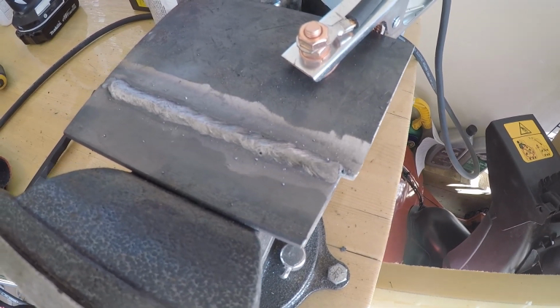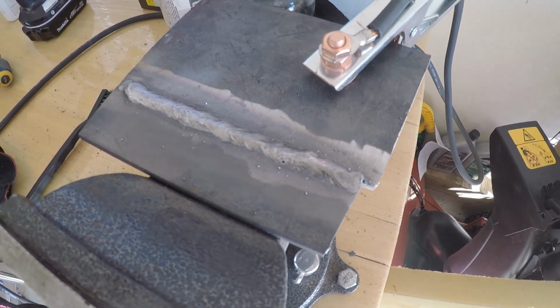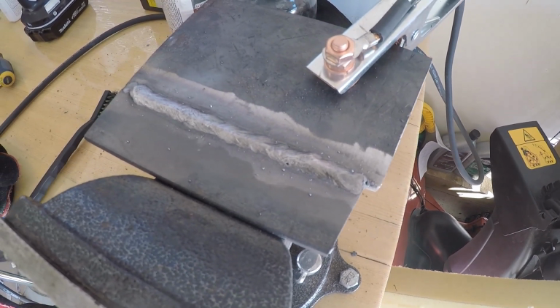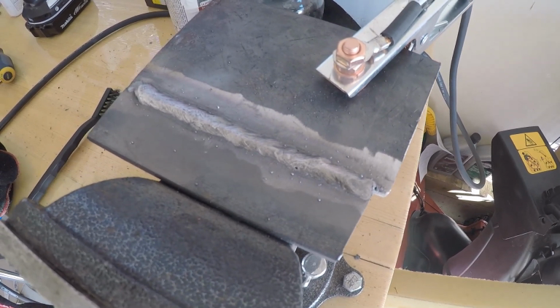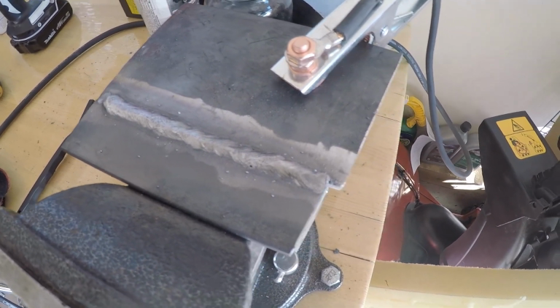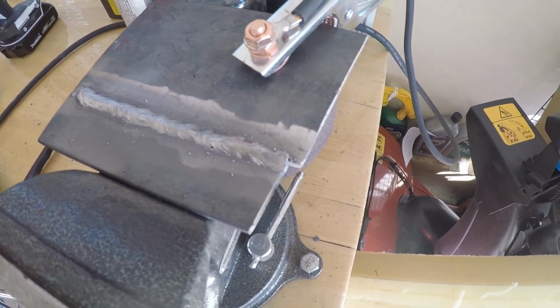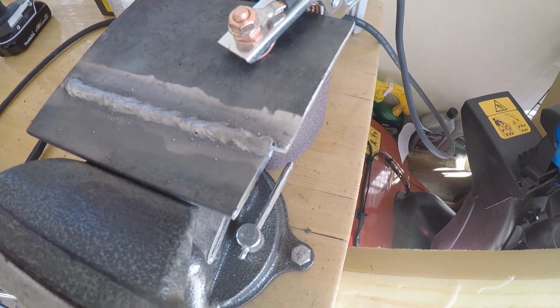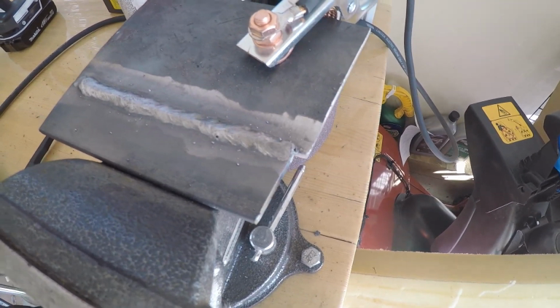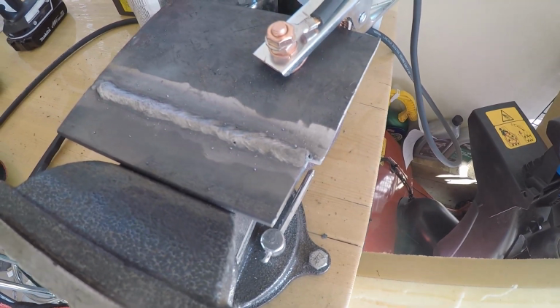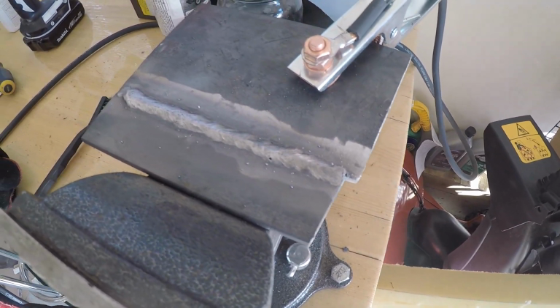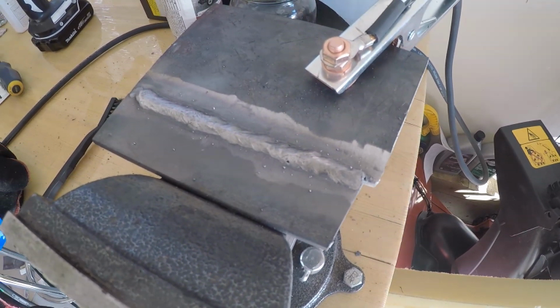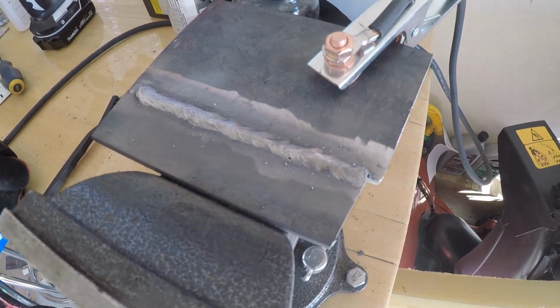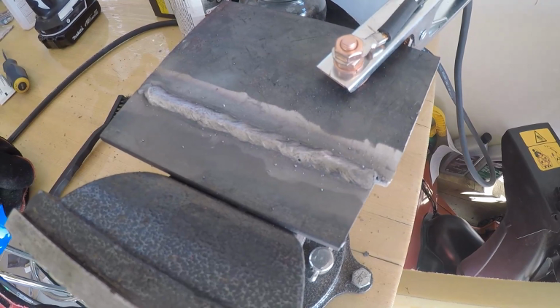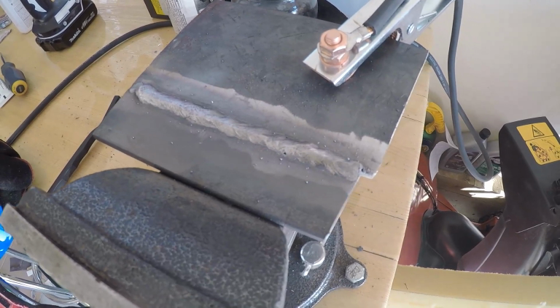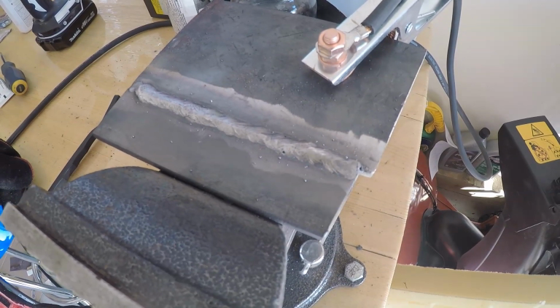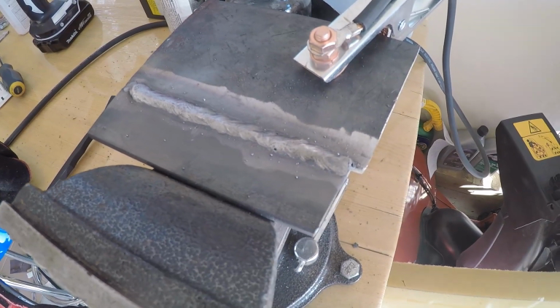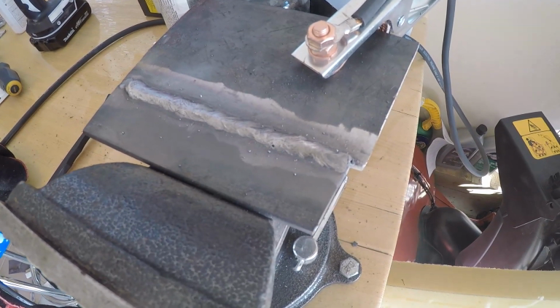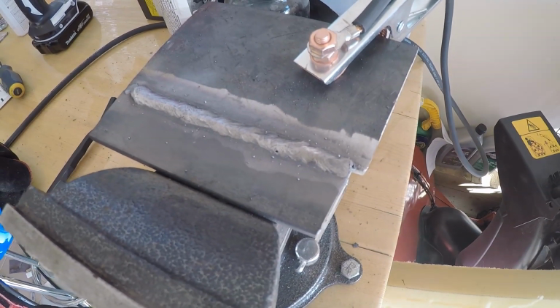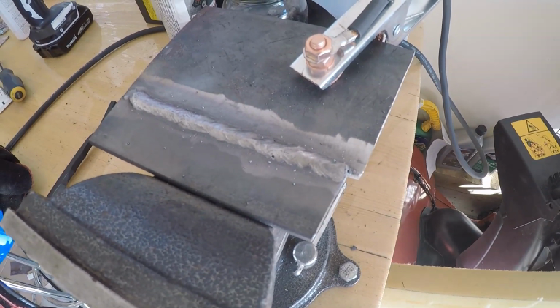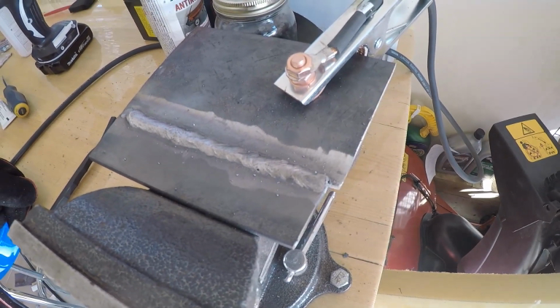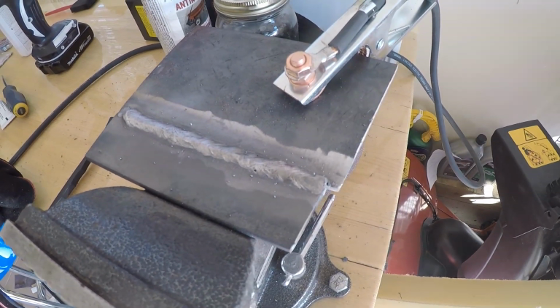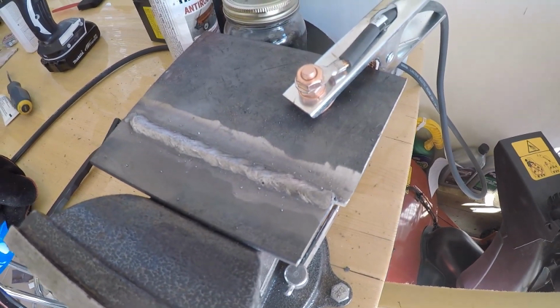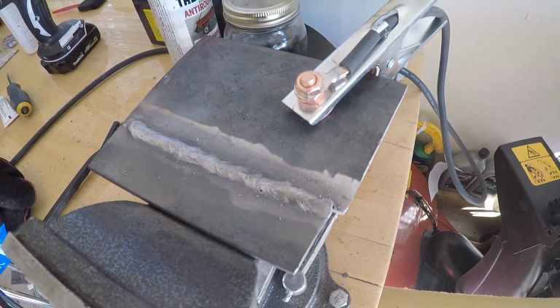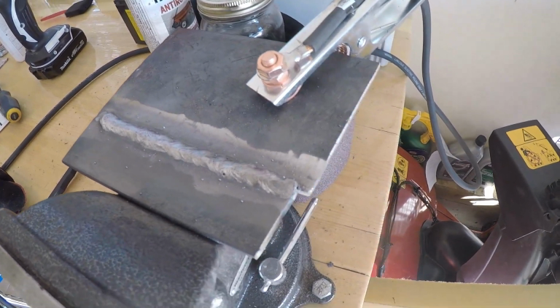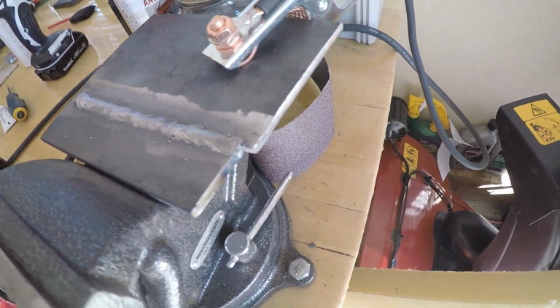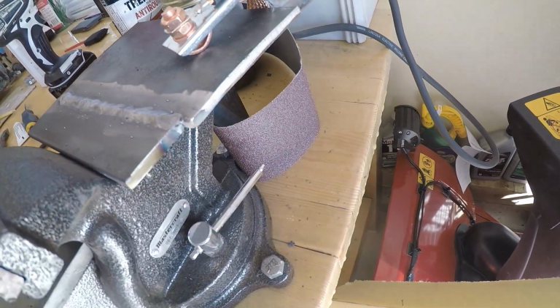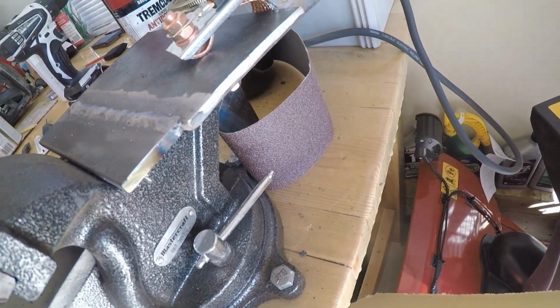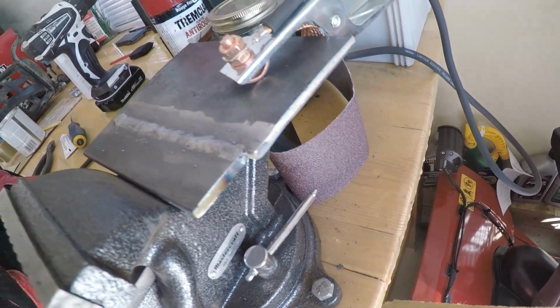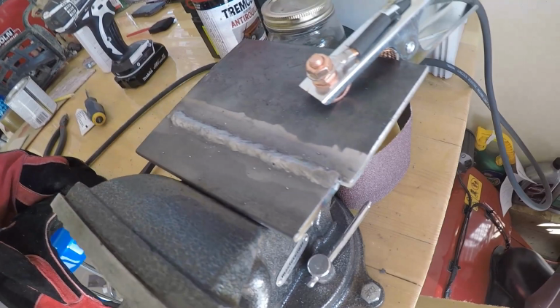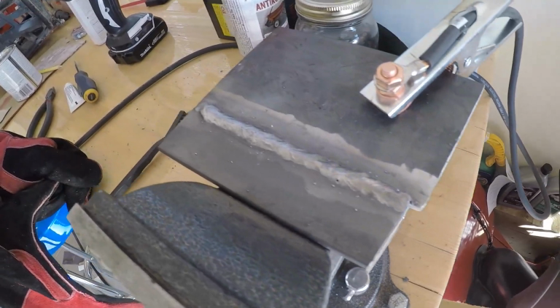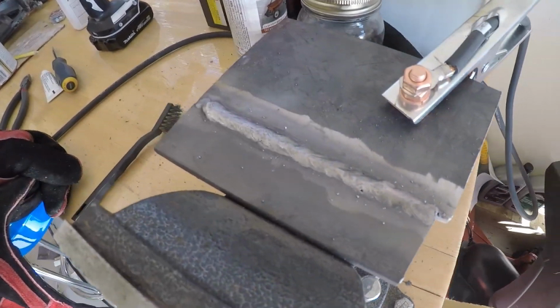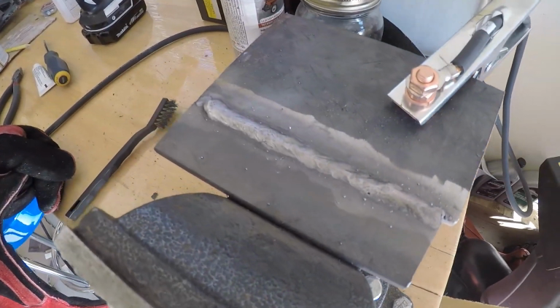It's built up pretty good, so I'm going to end up grinding it anyway, so I'm not too worried. It doesn't look too bad. I'm going to flip it over and do the other side.